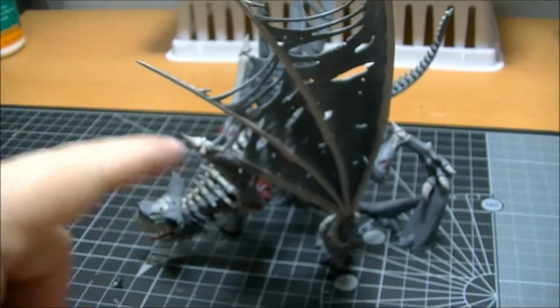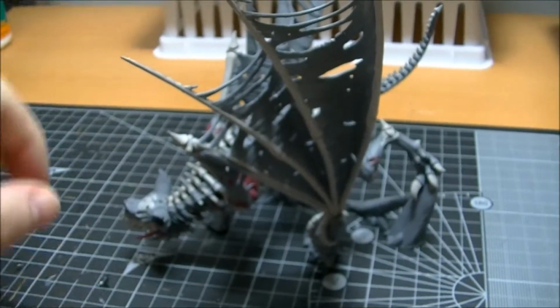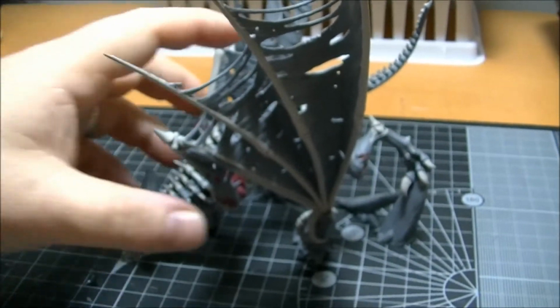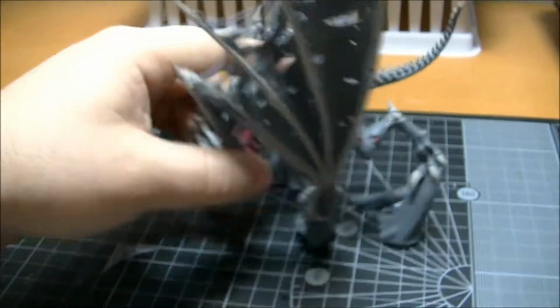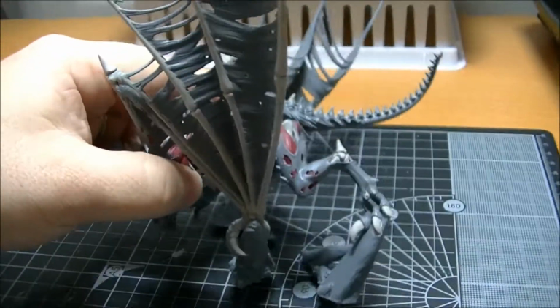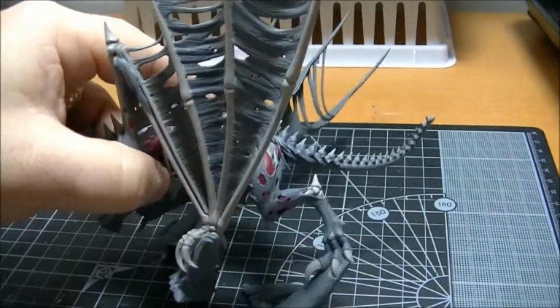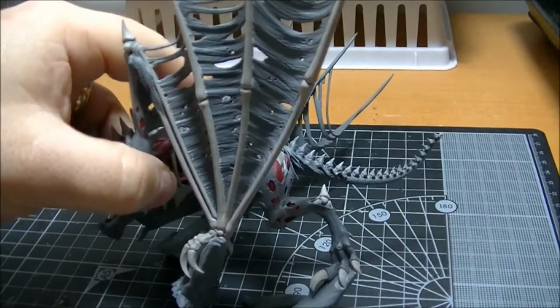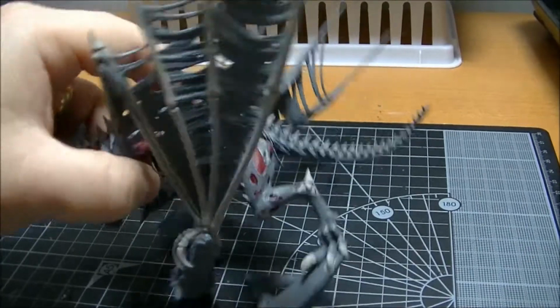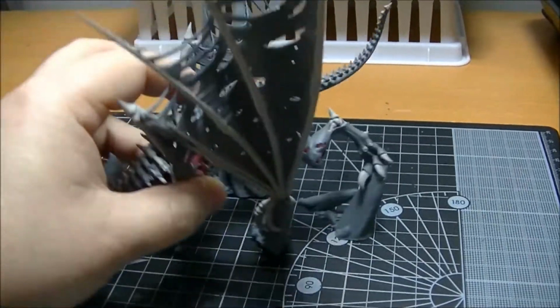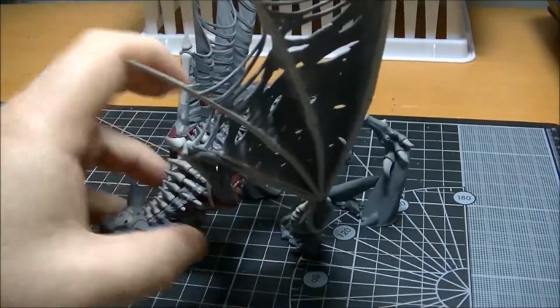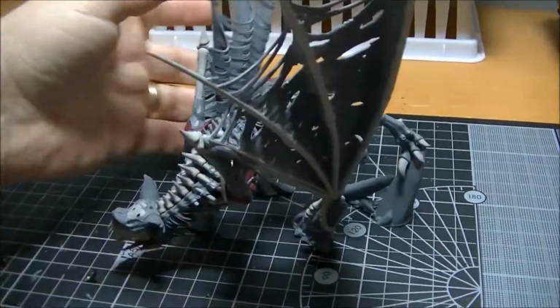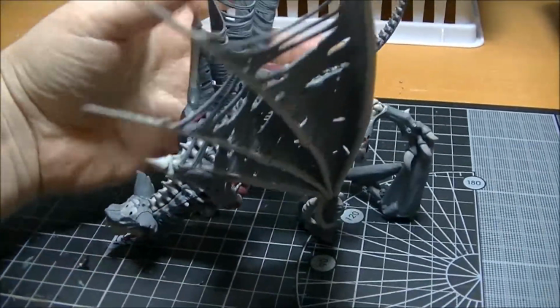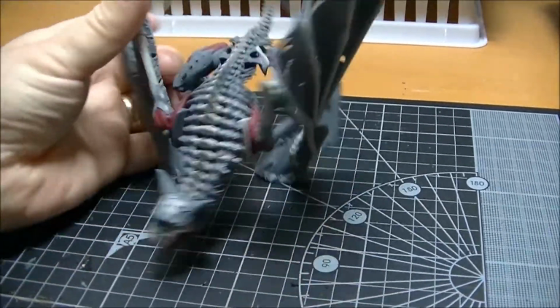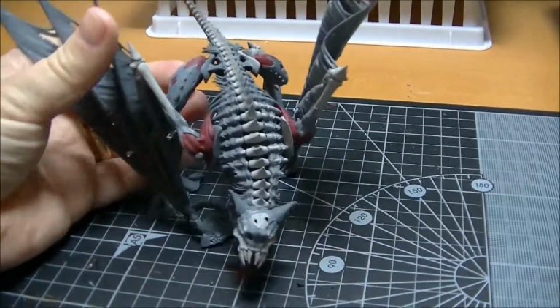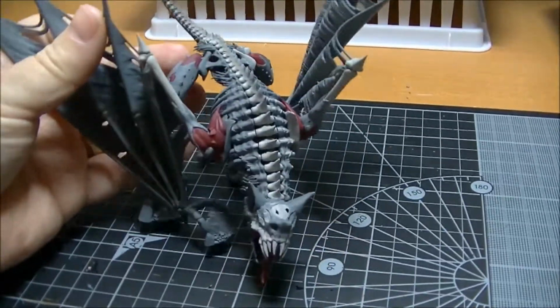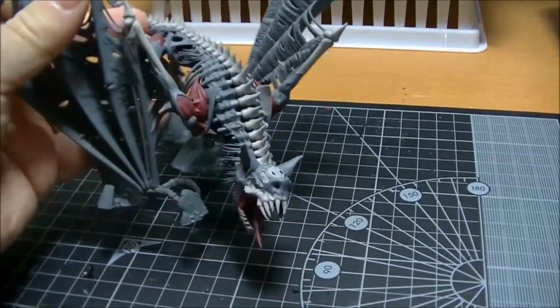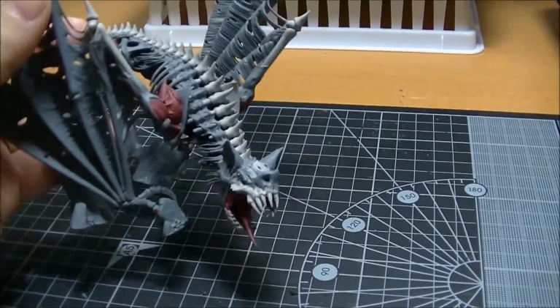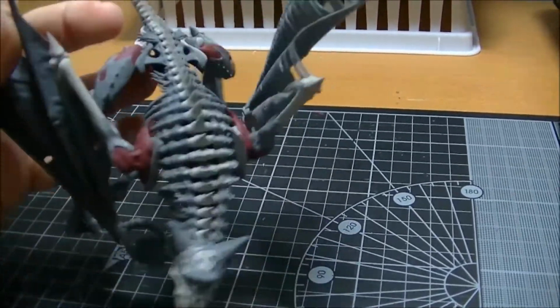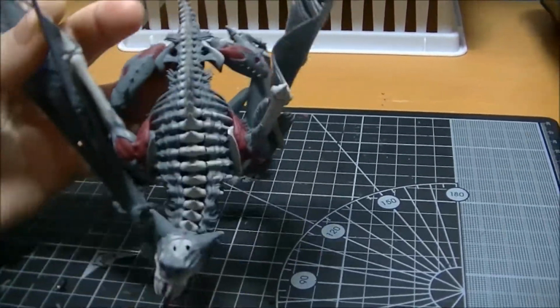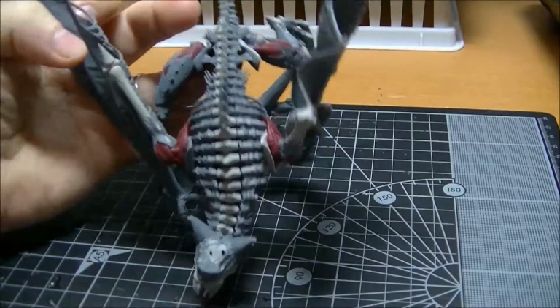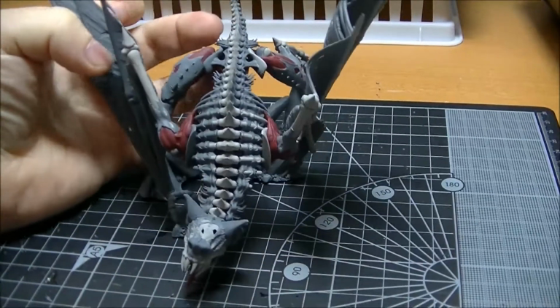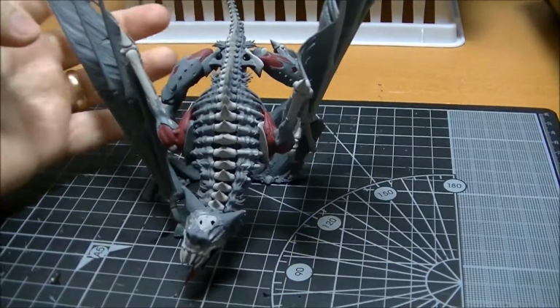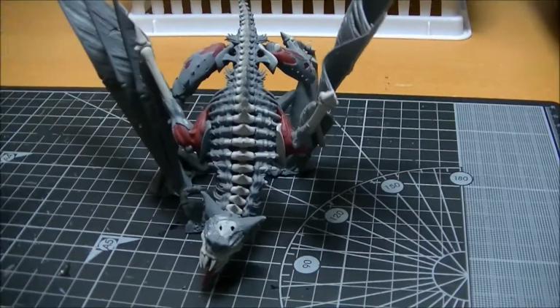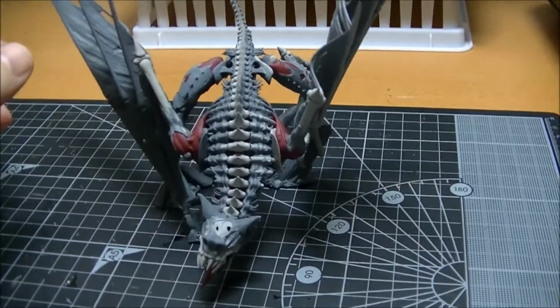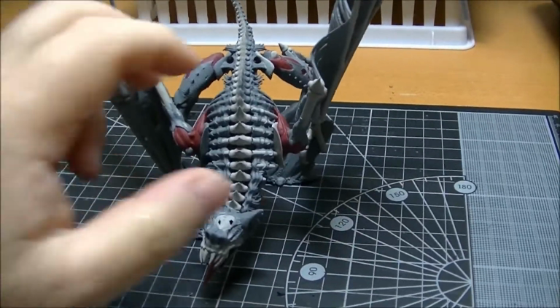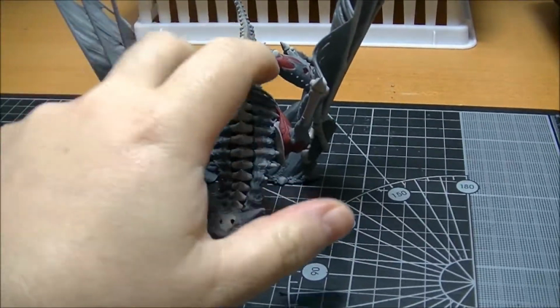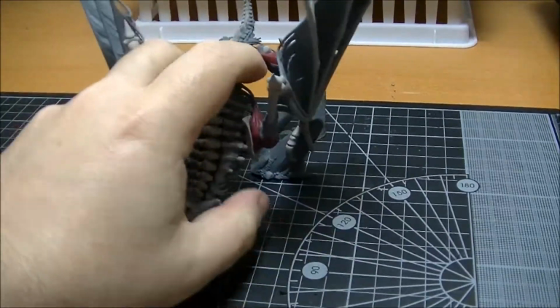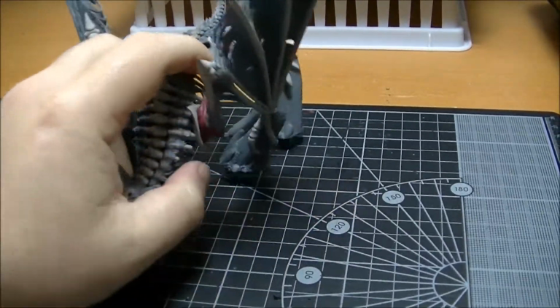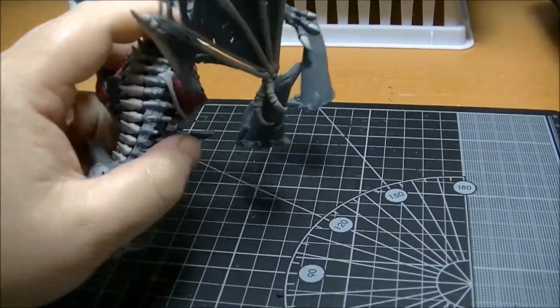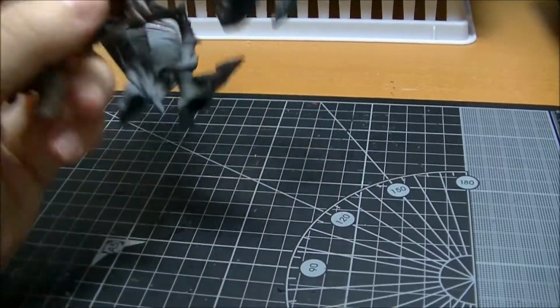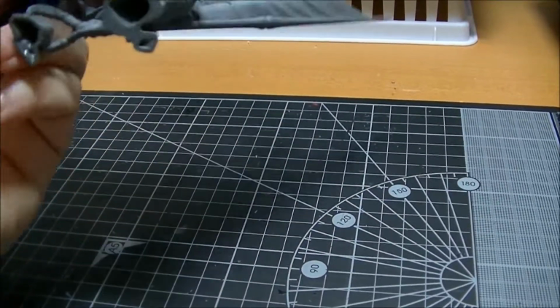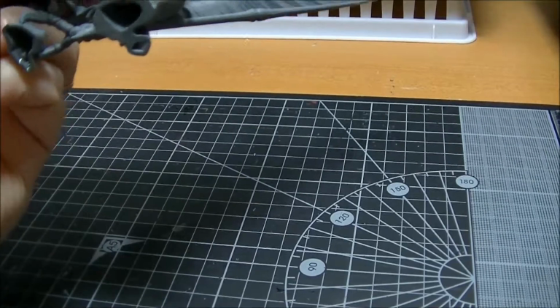As you can see, I've done most of this side of the wing with the bone colour — I used Dawnstone just to start with — and I've got the other side to do as well.